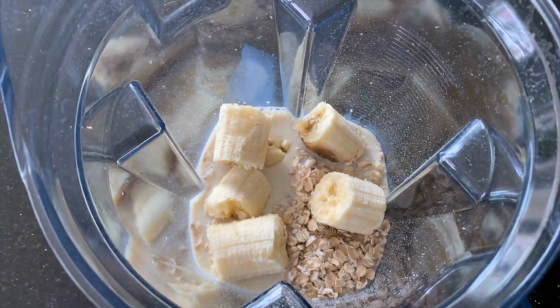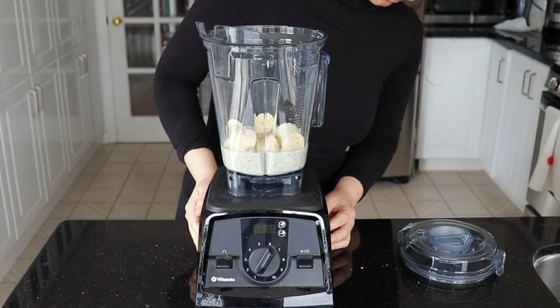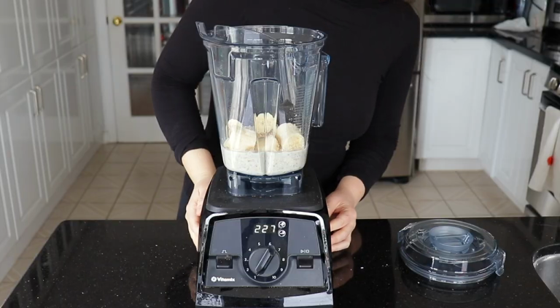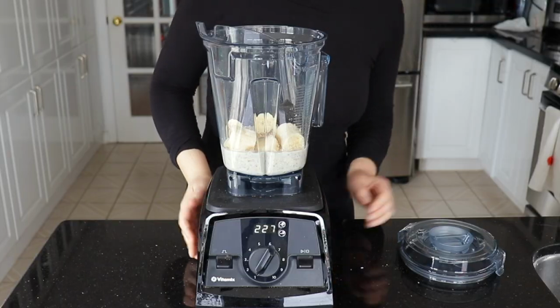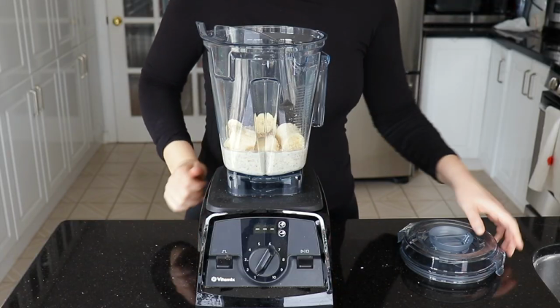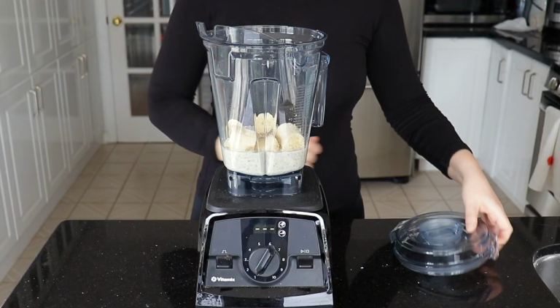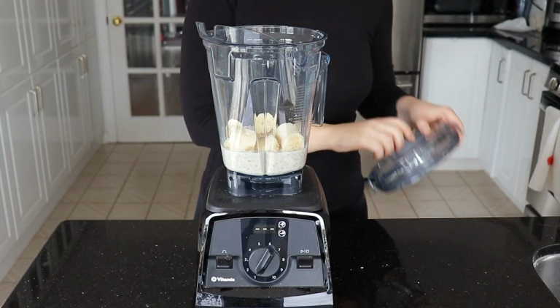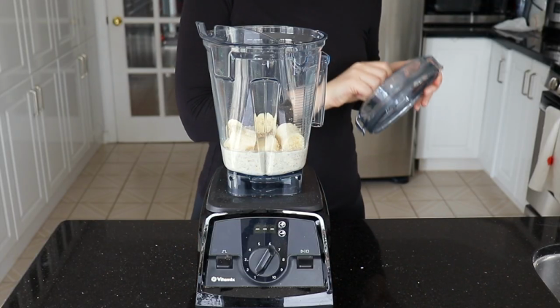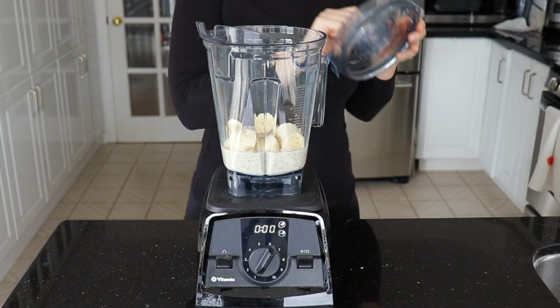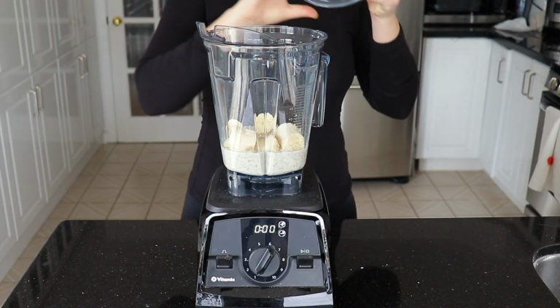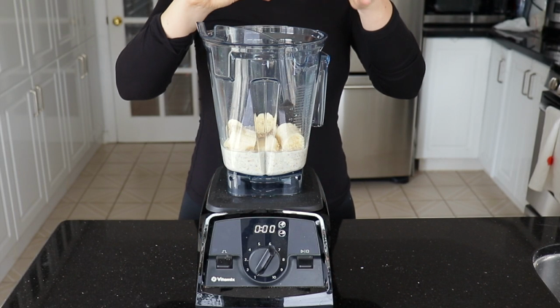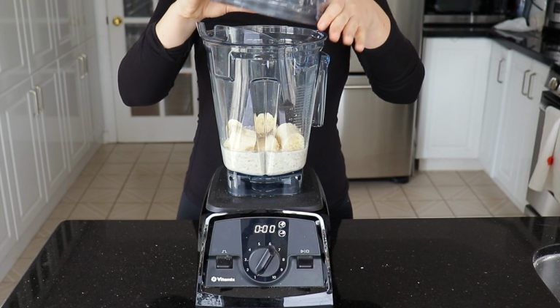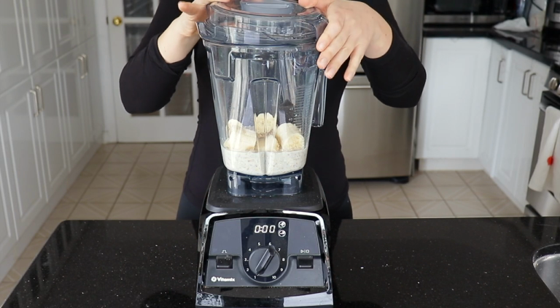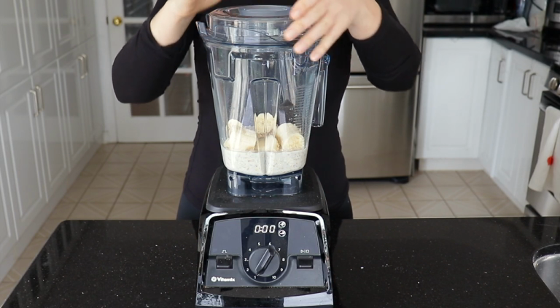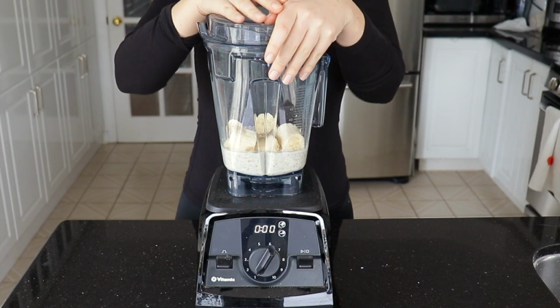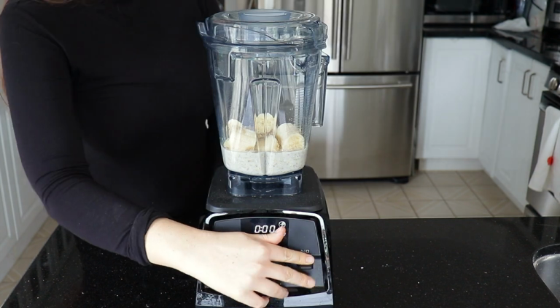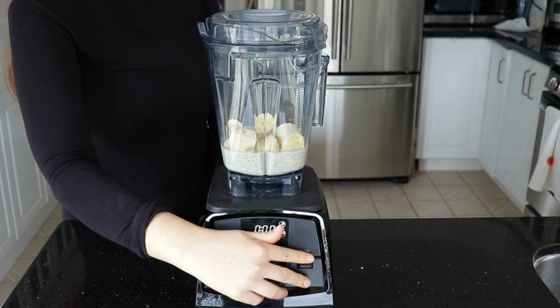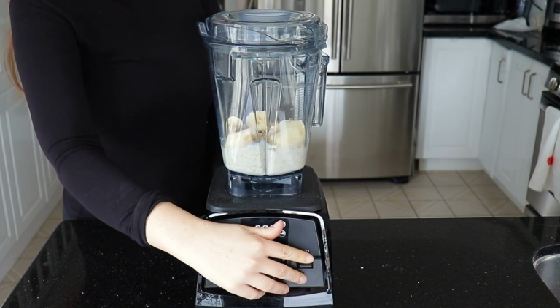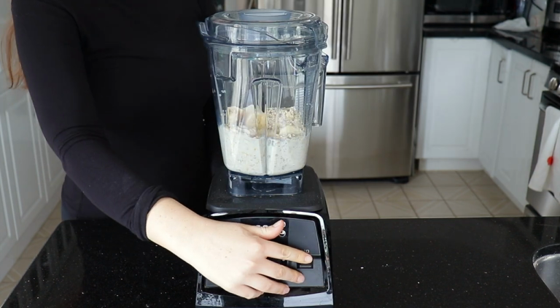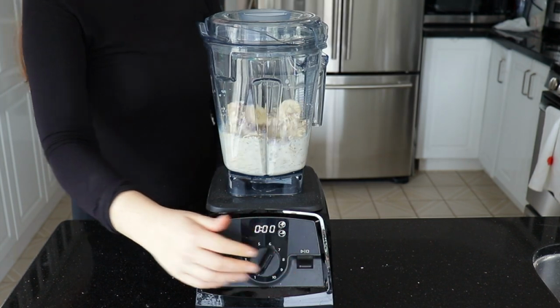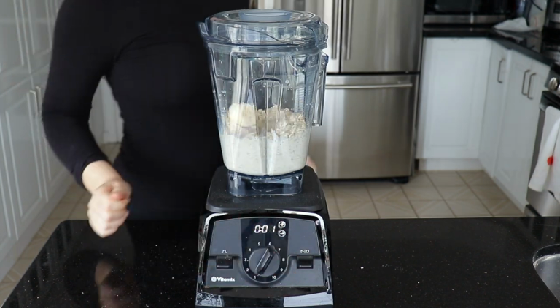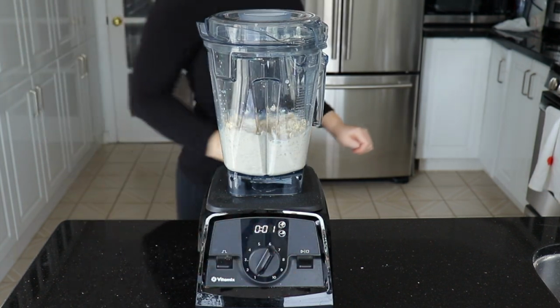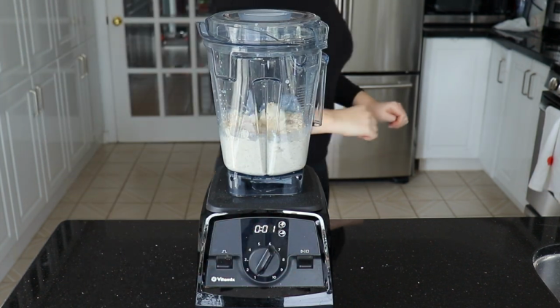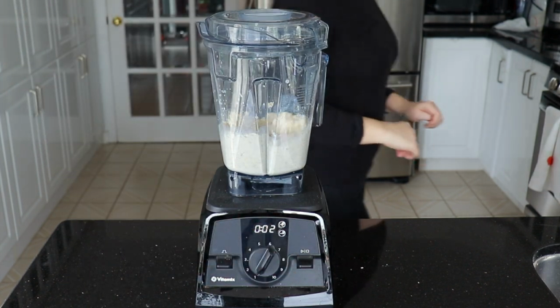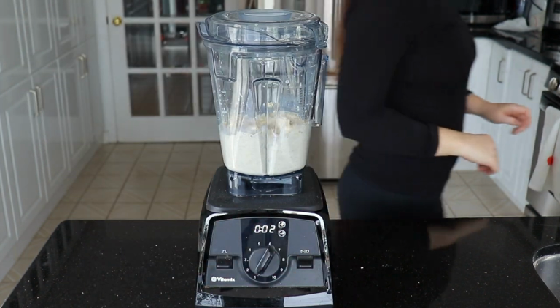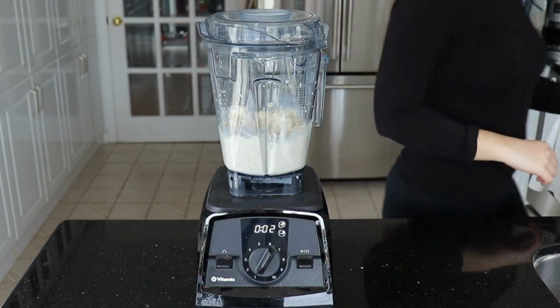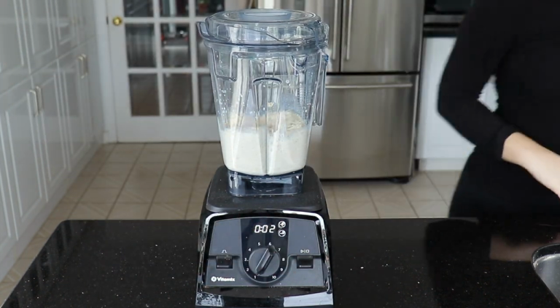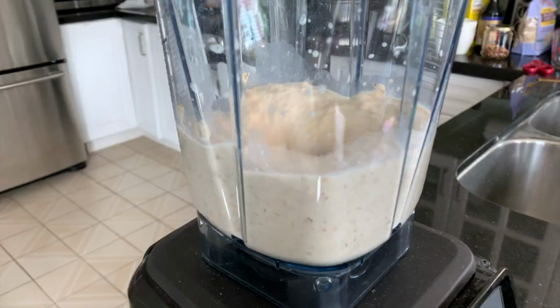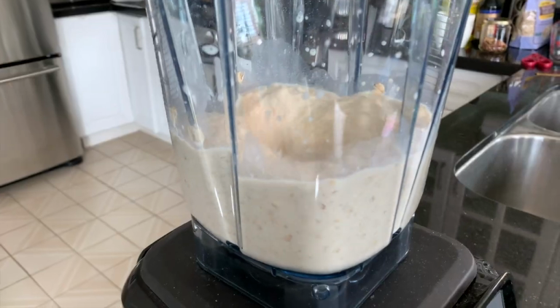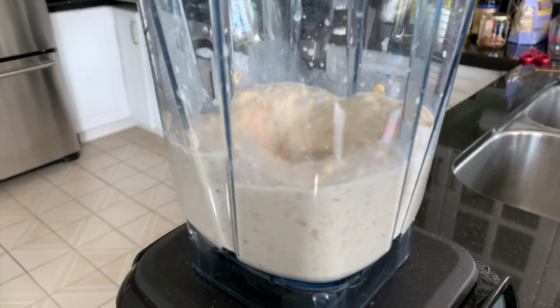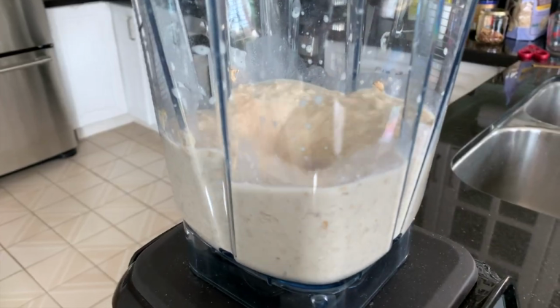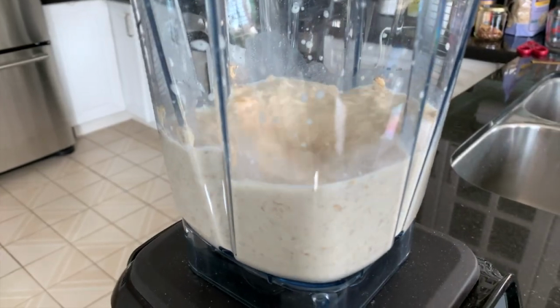We are going to blend this mixture for about a minute until it's smooth. Just adjust the speed as needed to get it to a smooth consistency.